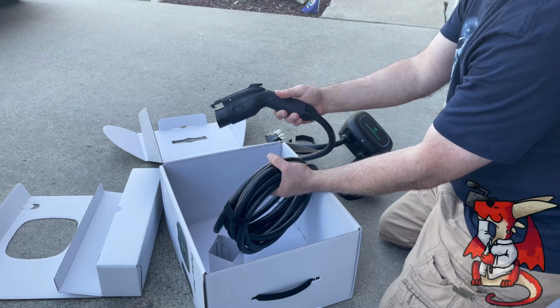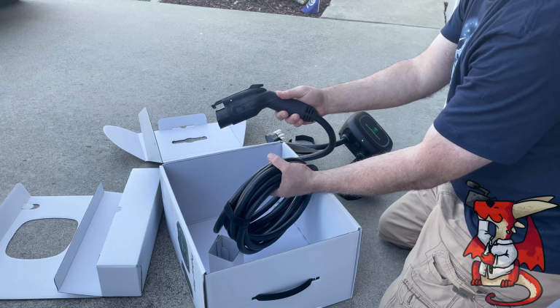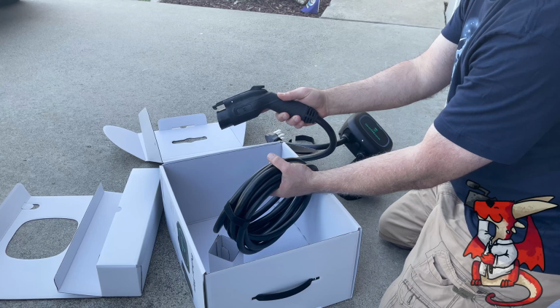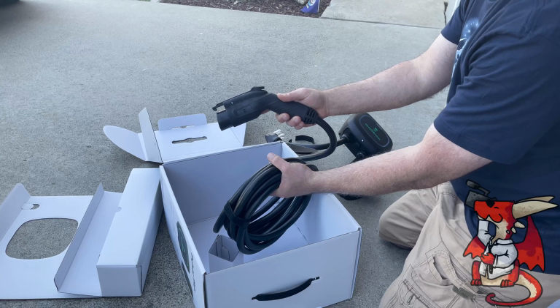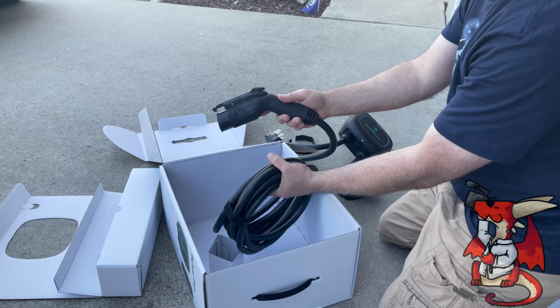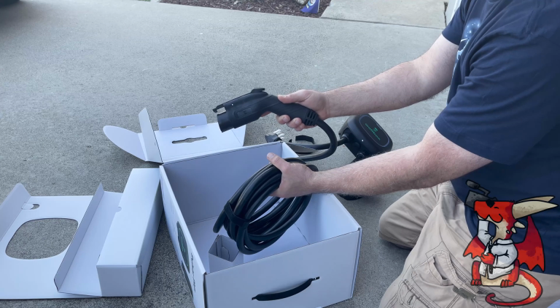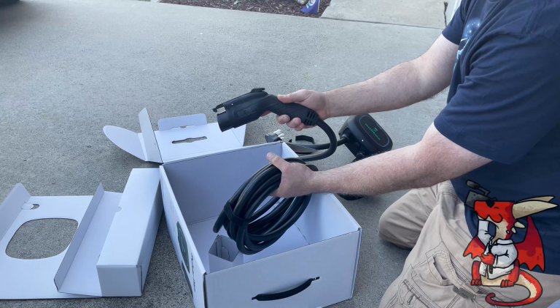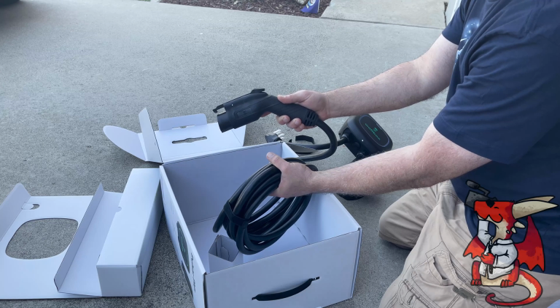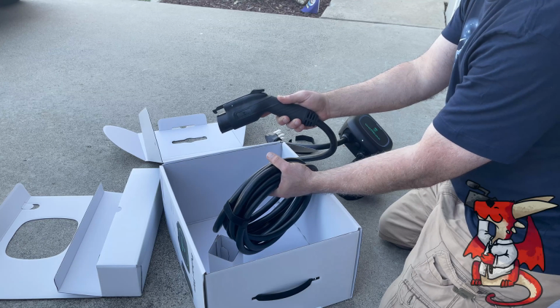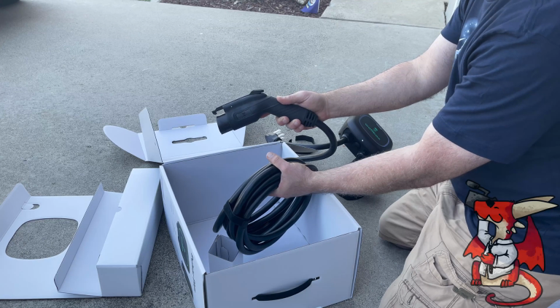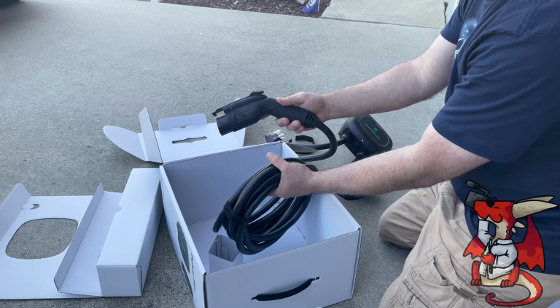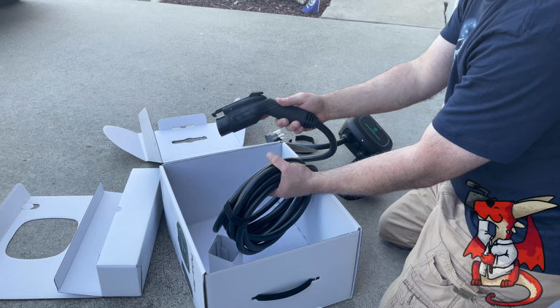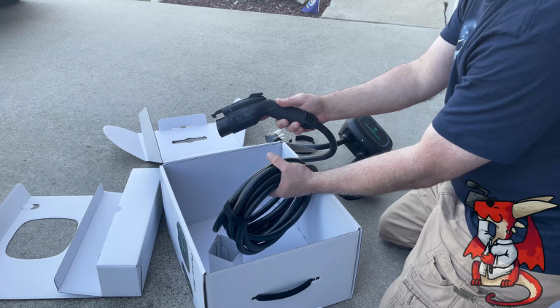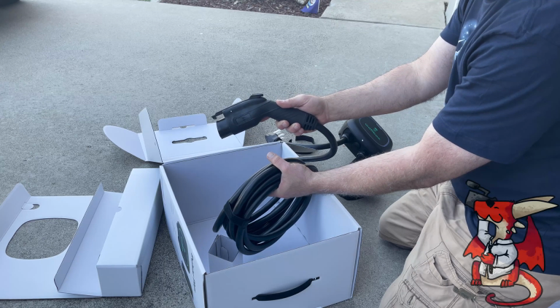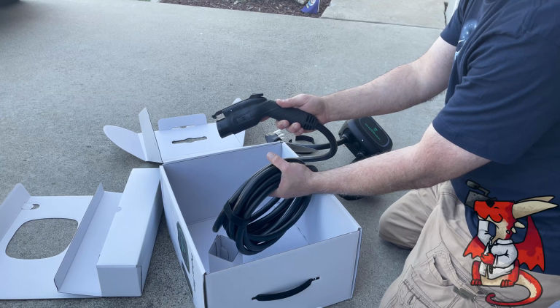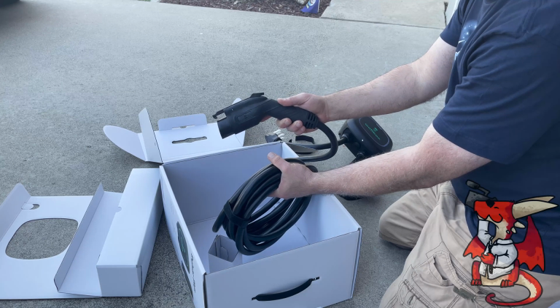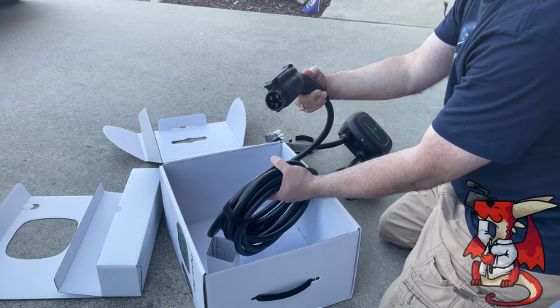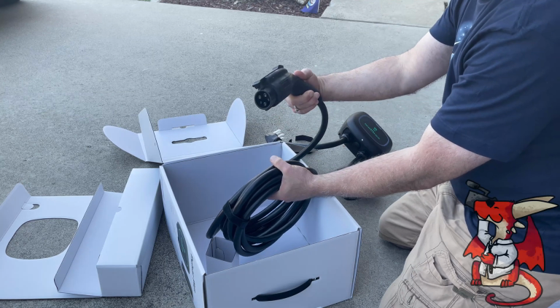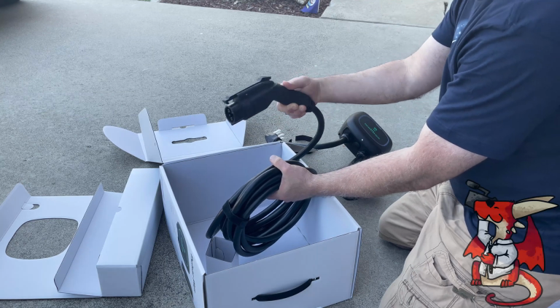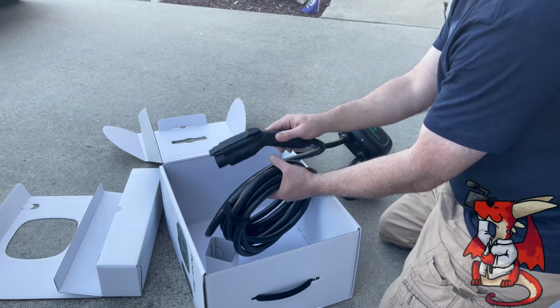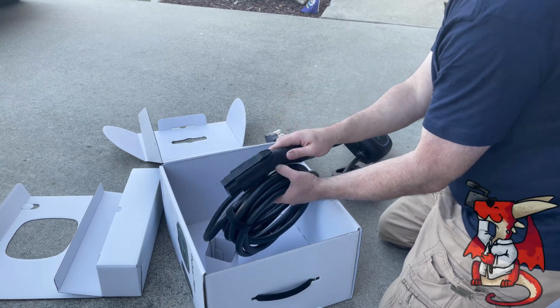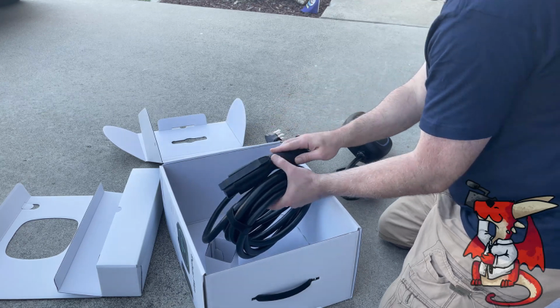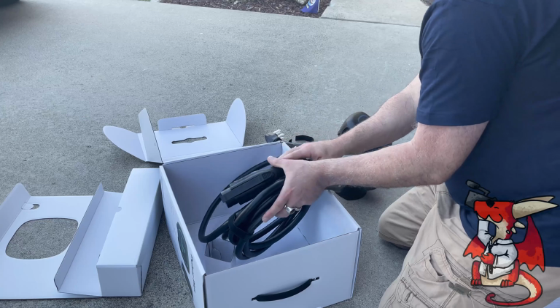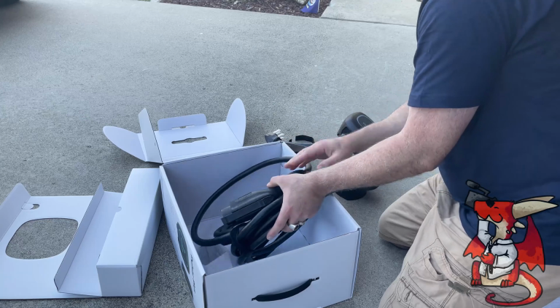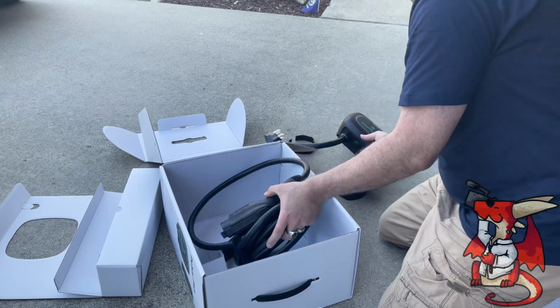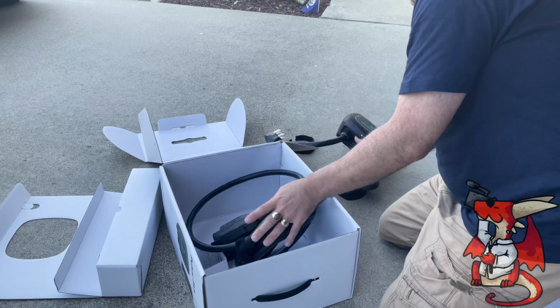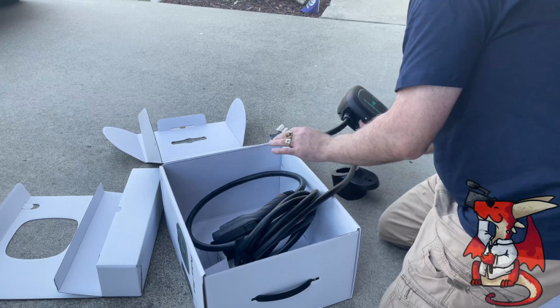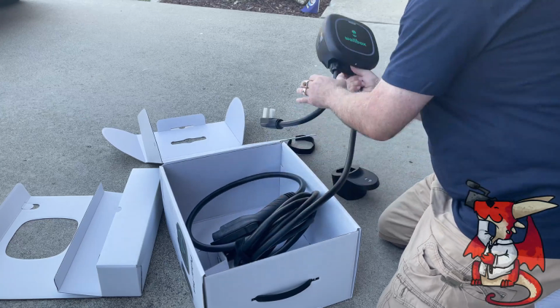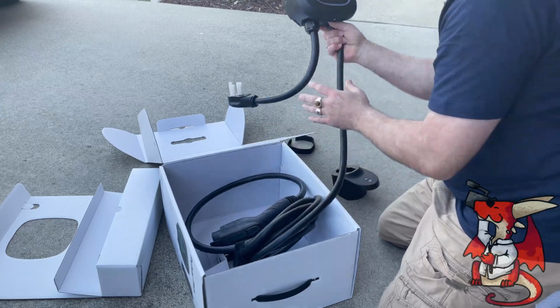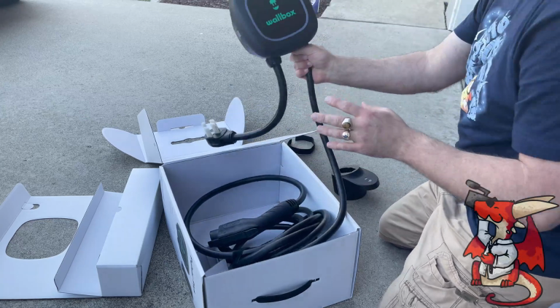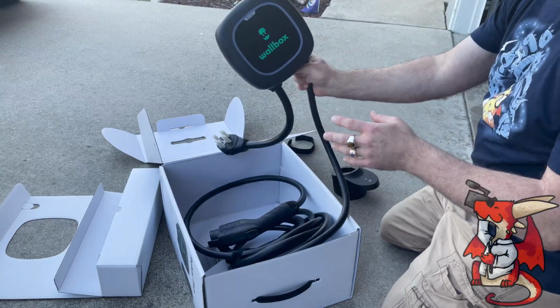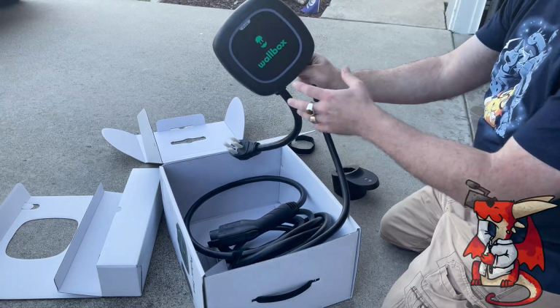The handle feels good in the hand. I like that they include the holster to hang the handle up on your wall. It should be pretty easy to mount, and you should be good to go.